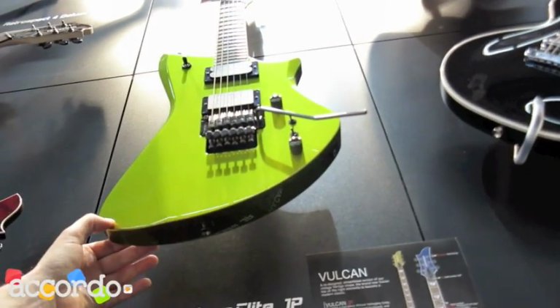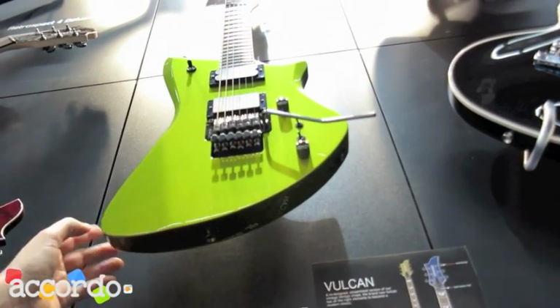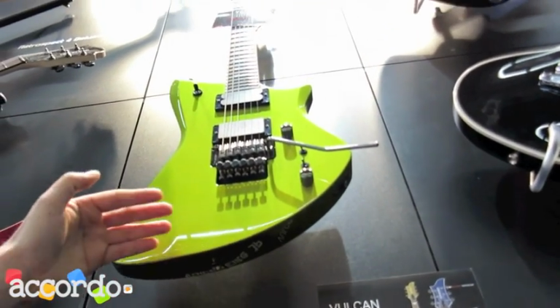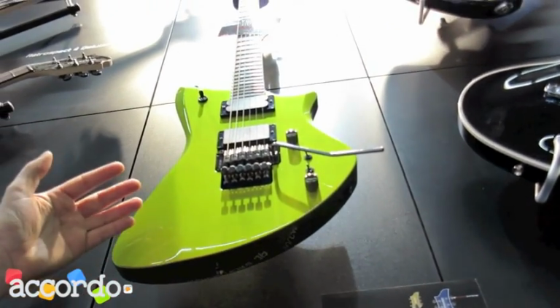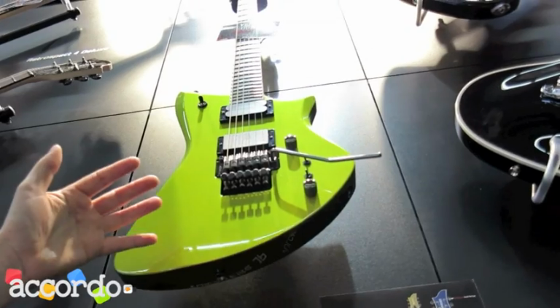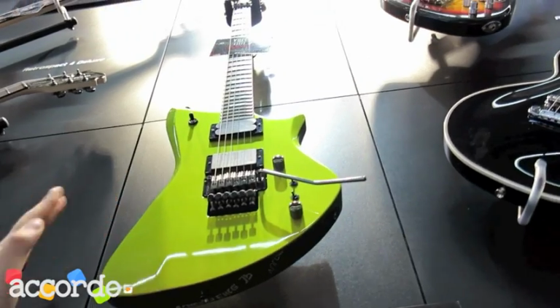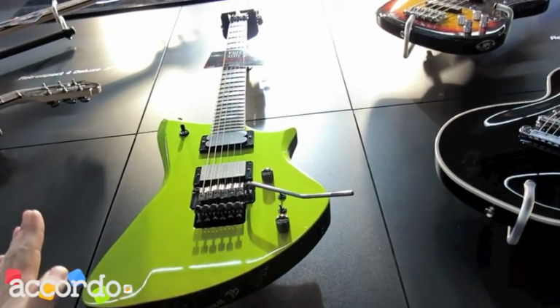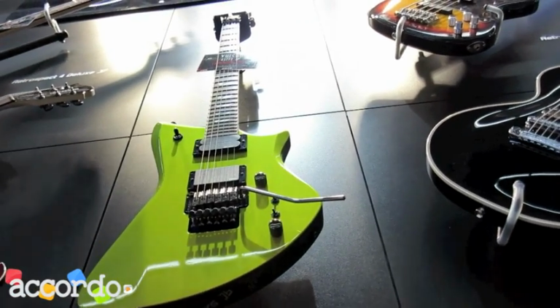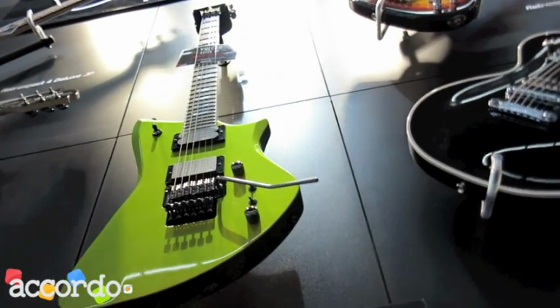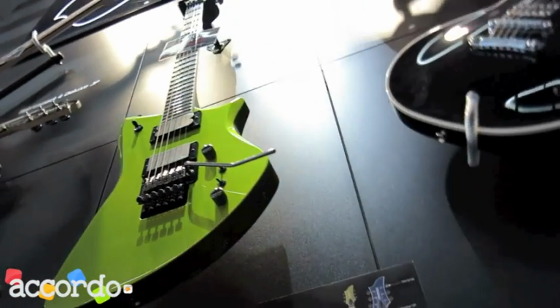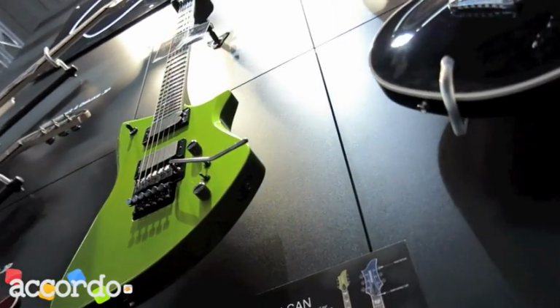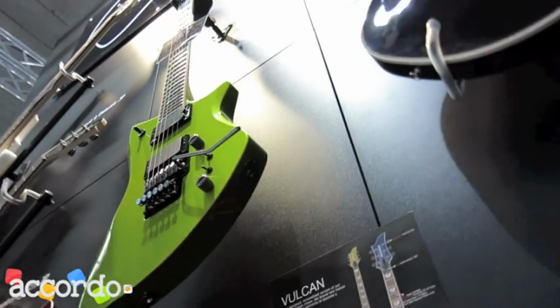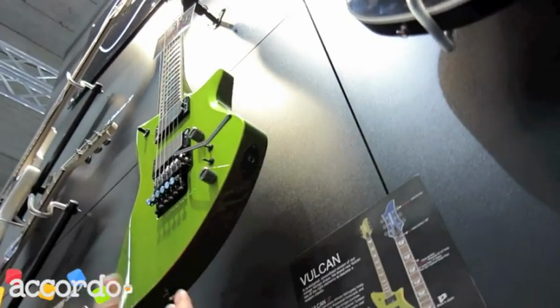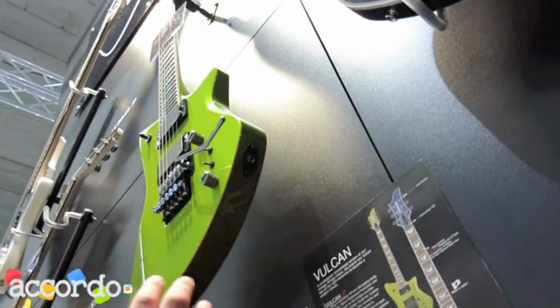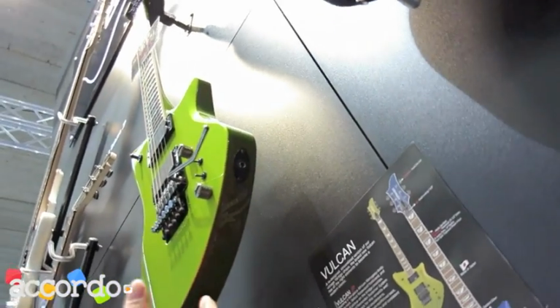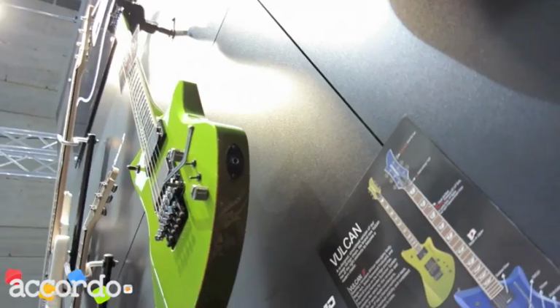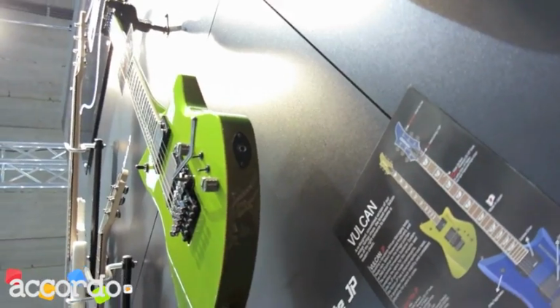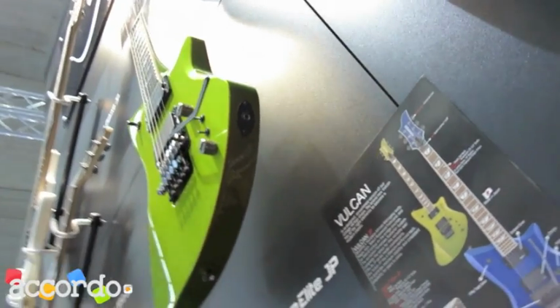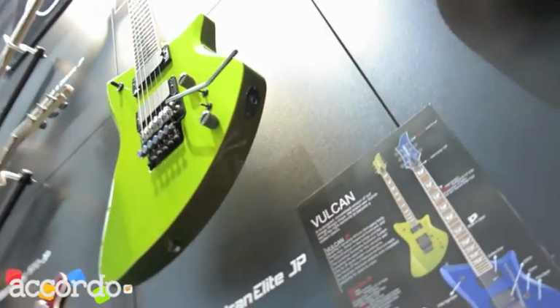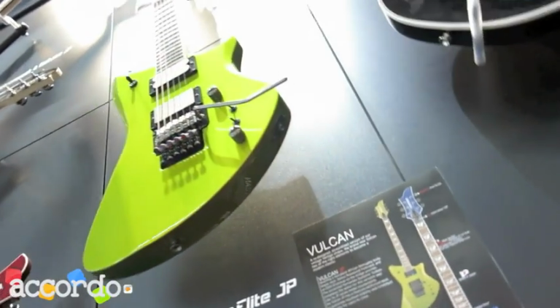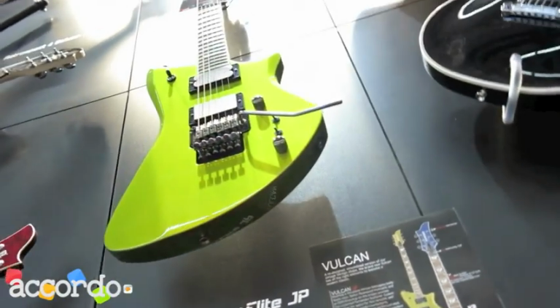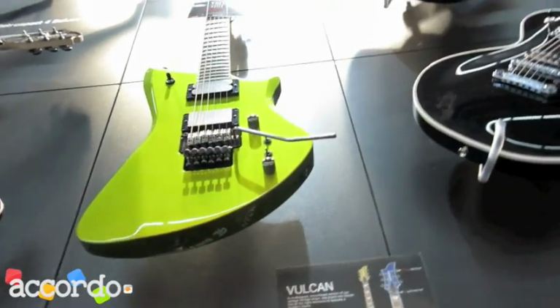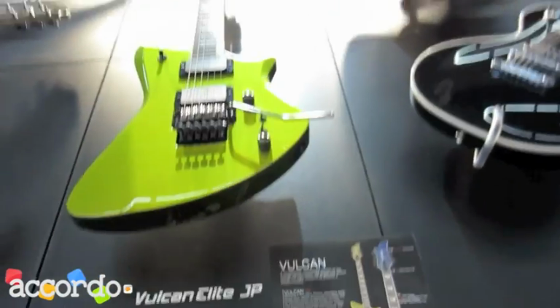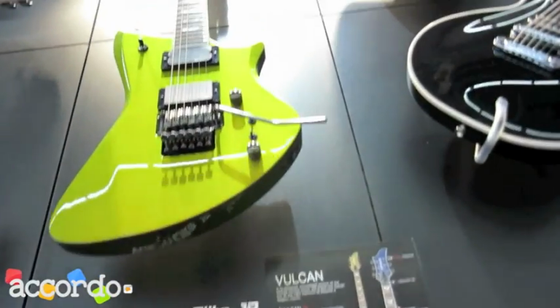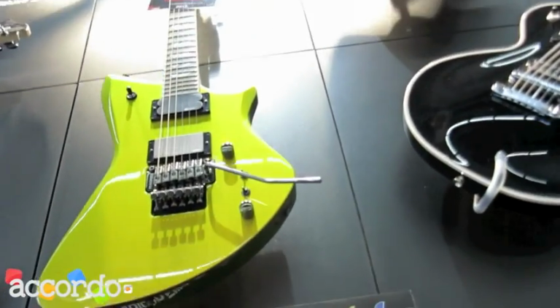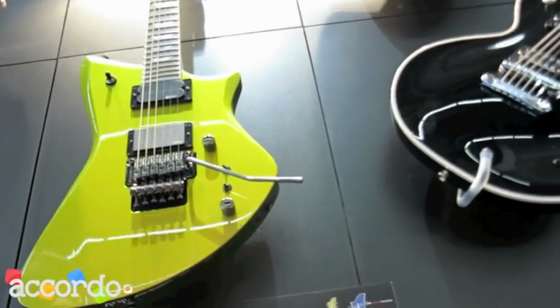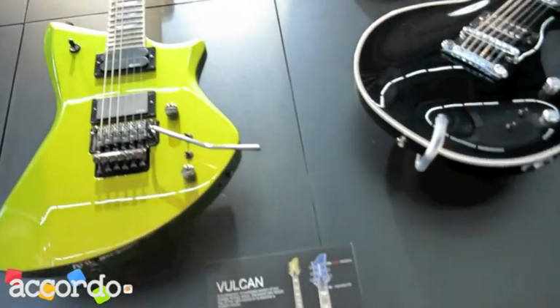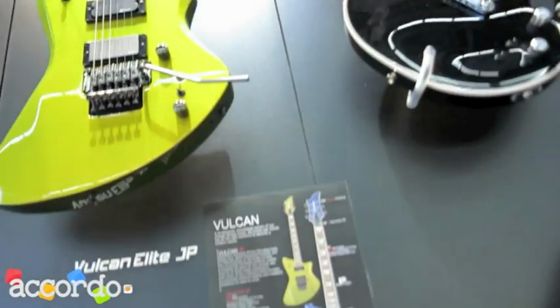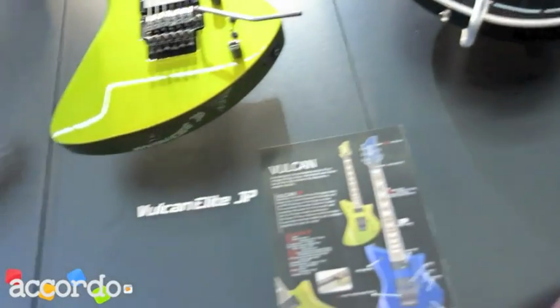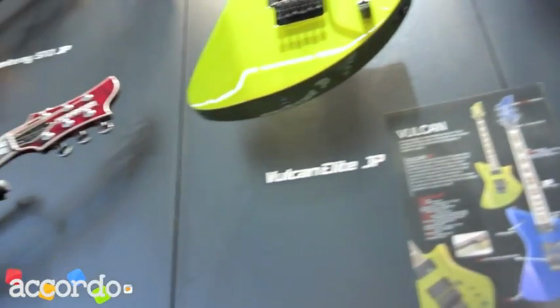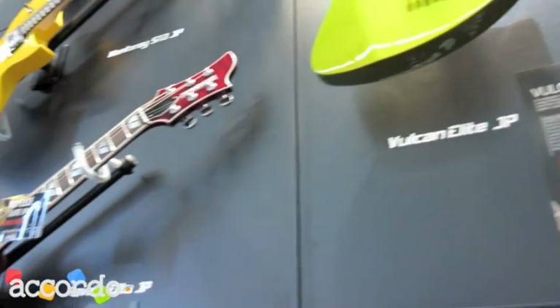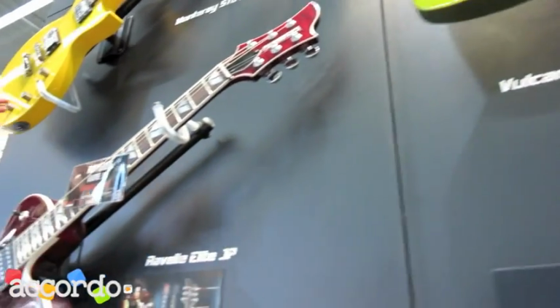This is a chameleon finish — if you change your look, you can see the color will be changing. And also for the Japan Standard models, you can see the Monterey.